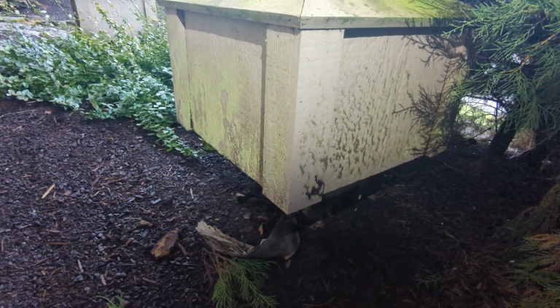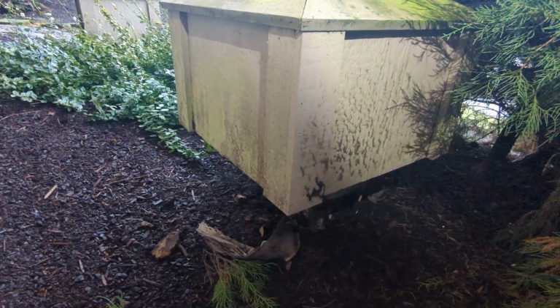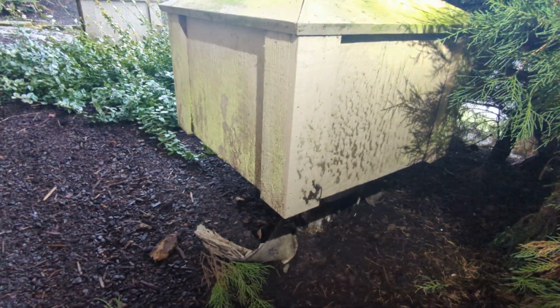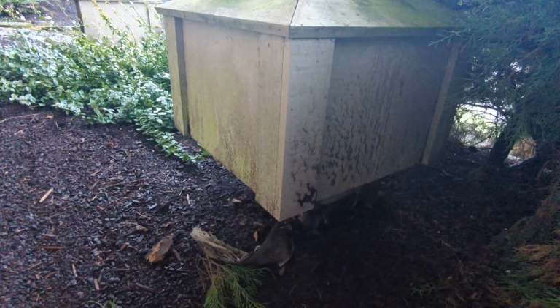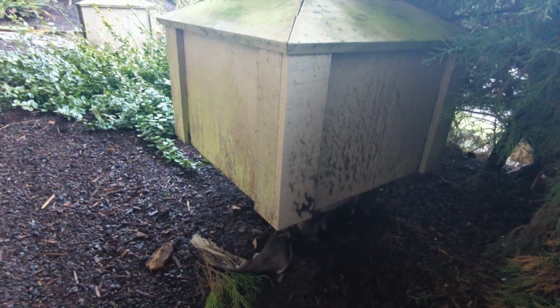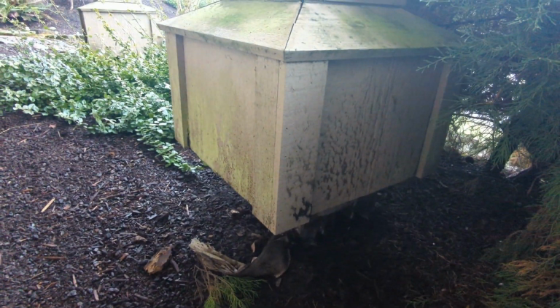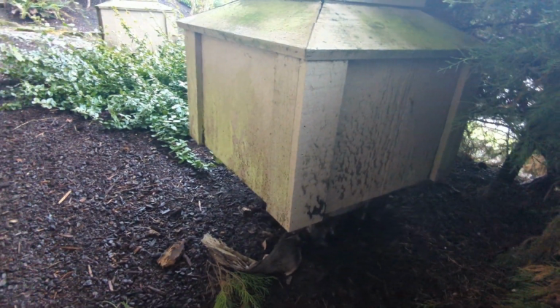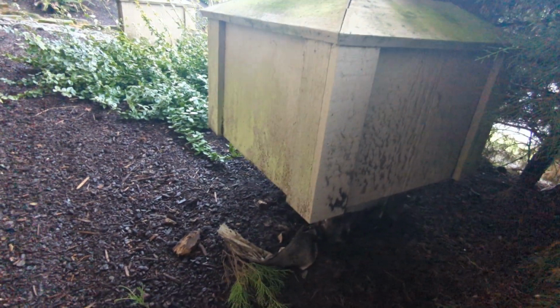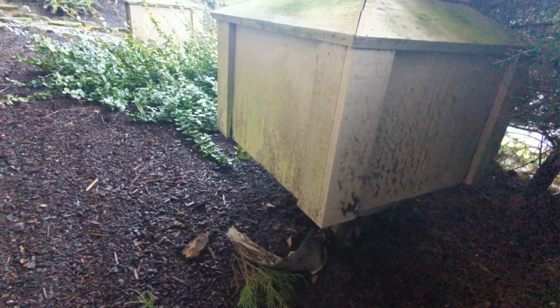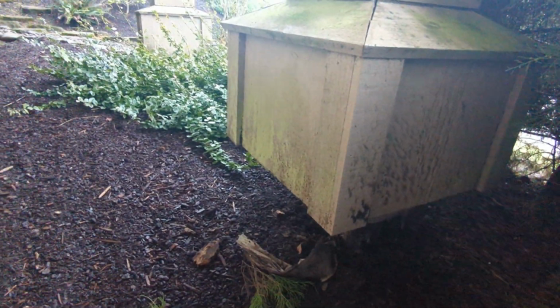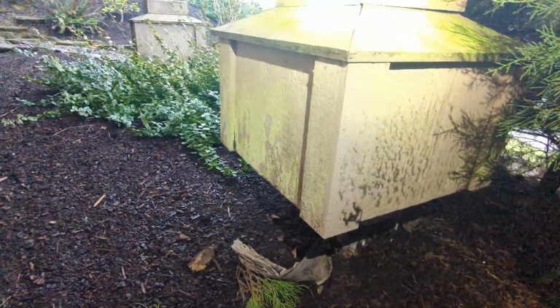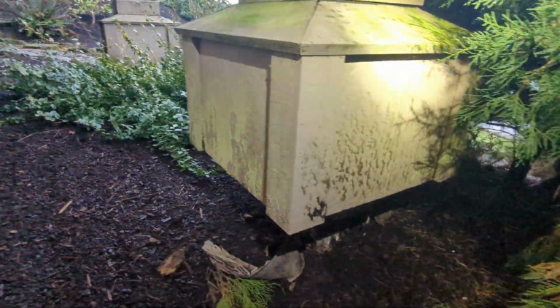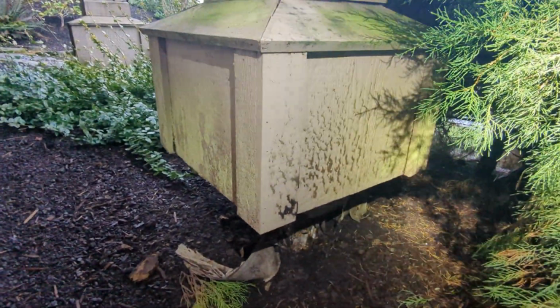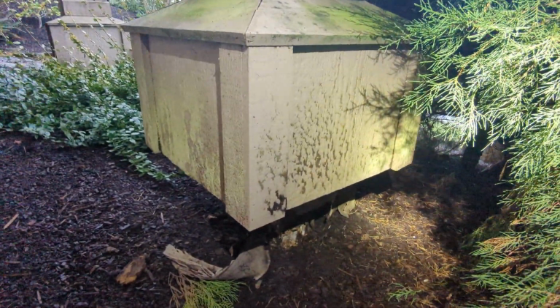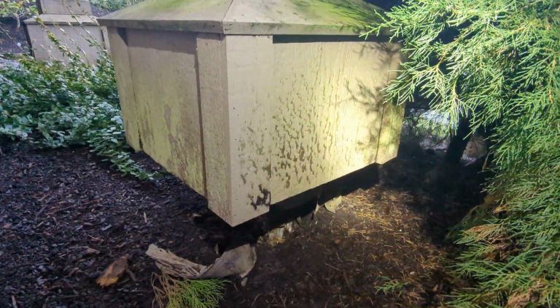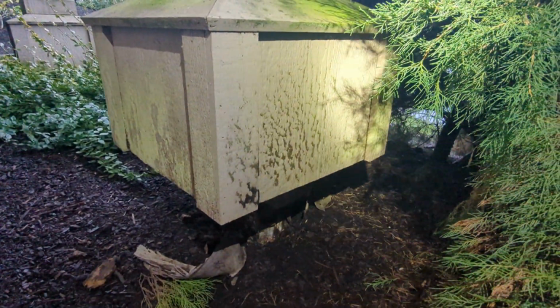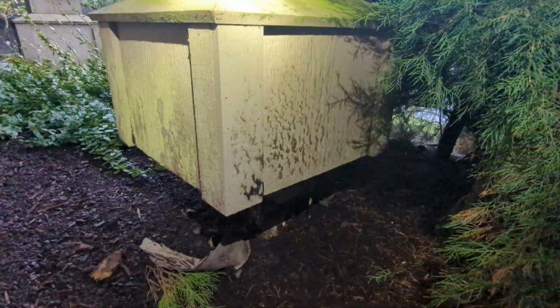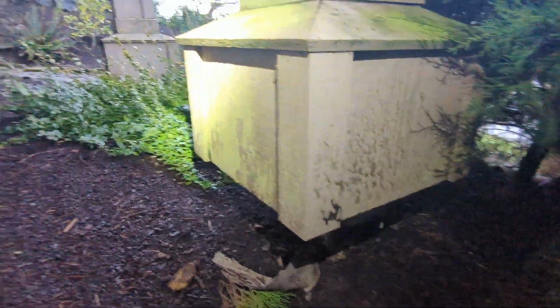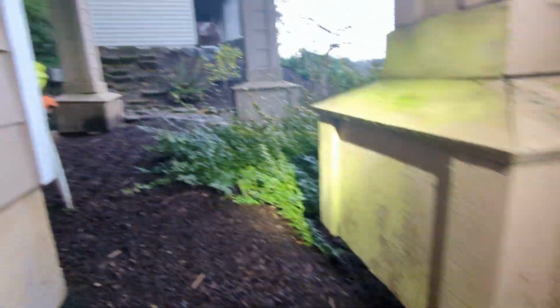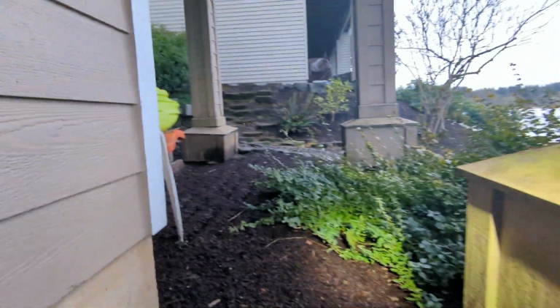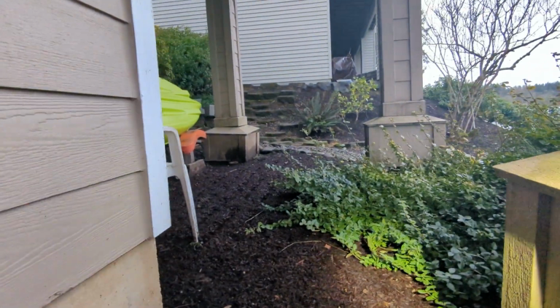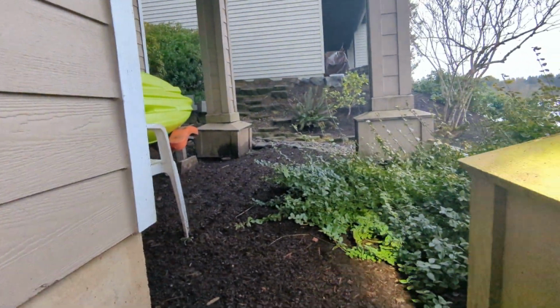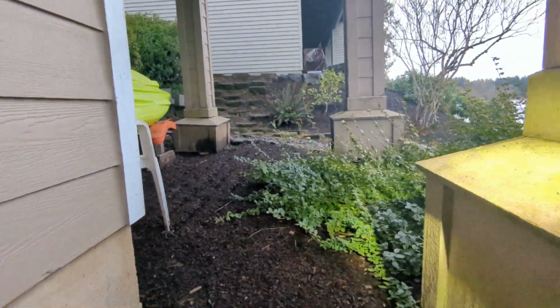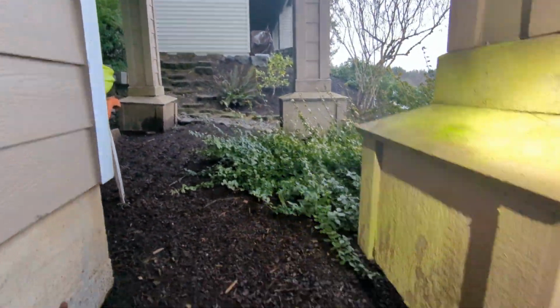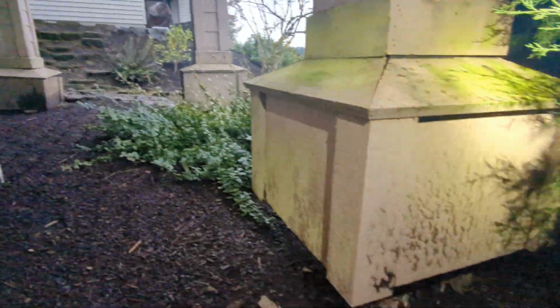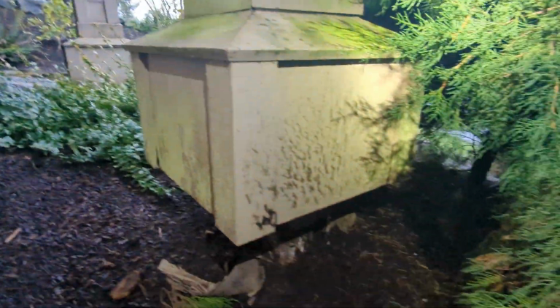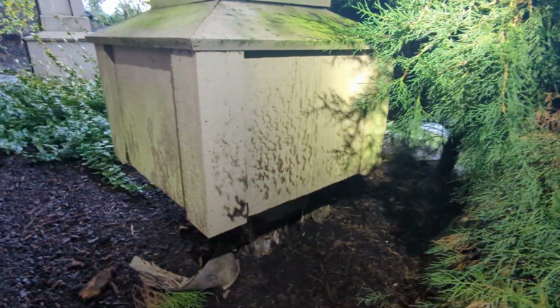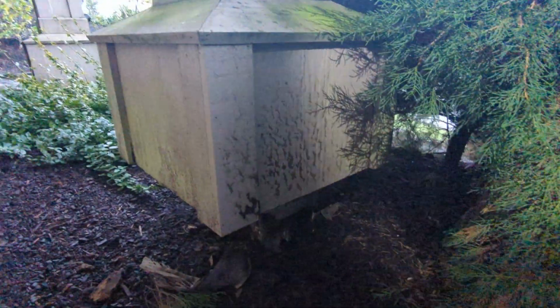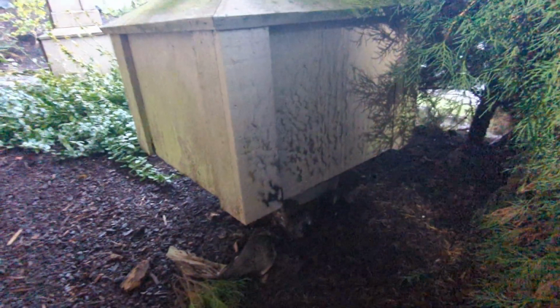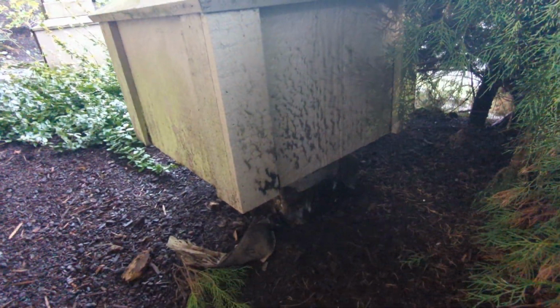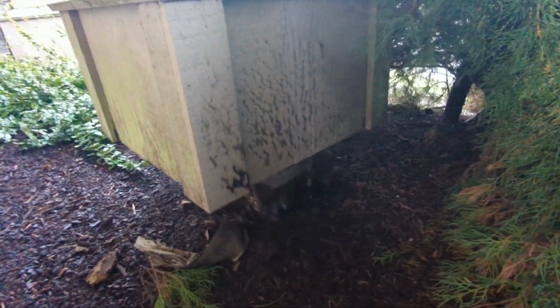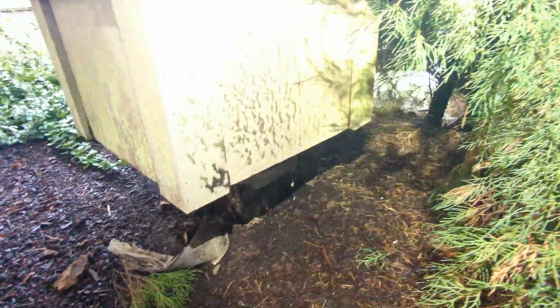January 7th, 2021. My name is Eric Hluzik with All Corners Home Inspections. This is a sample video of one of the posts — the third post from the far left-hand side of the rear at this single-family home here in Albany, Oregon.